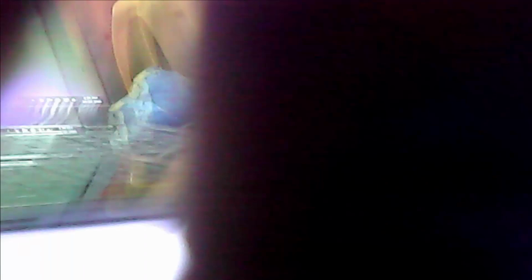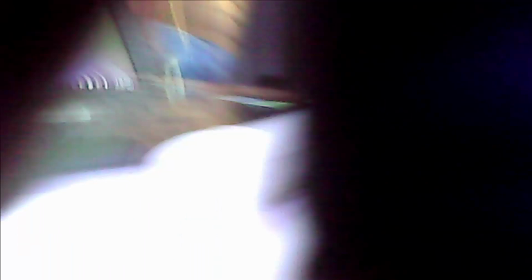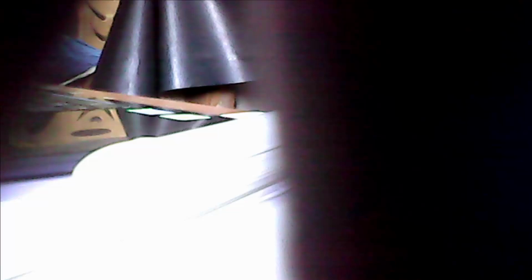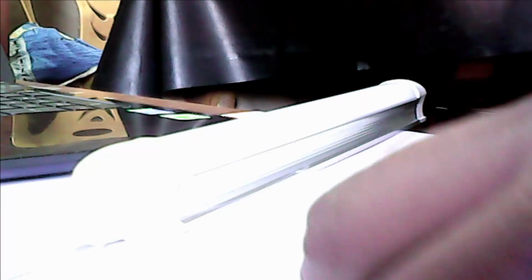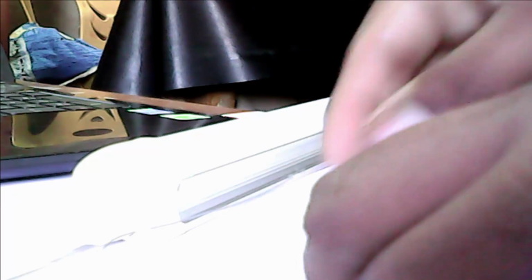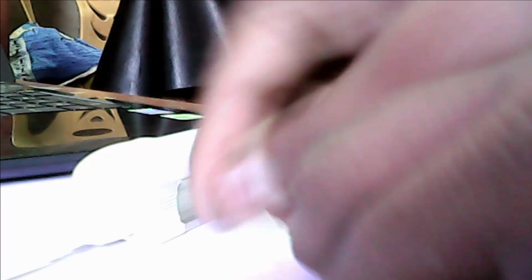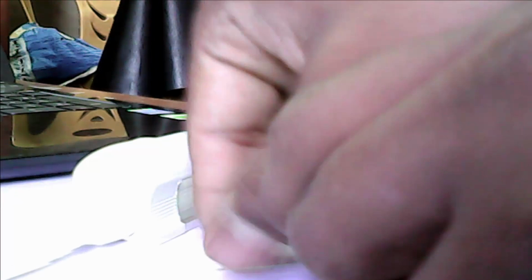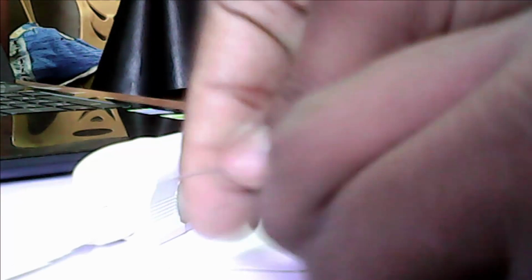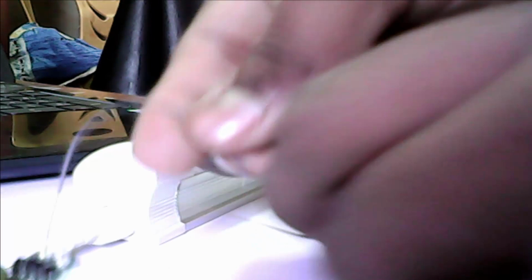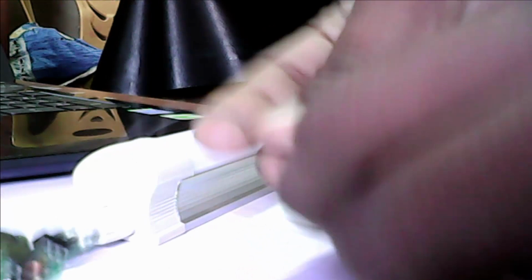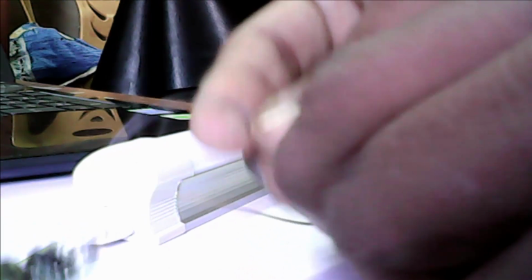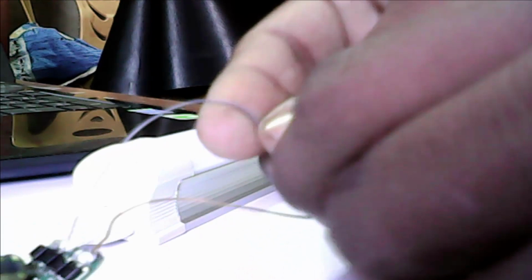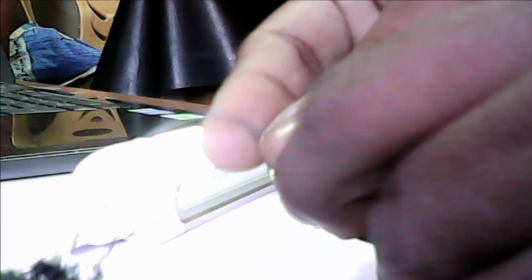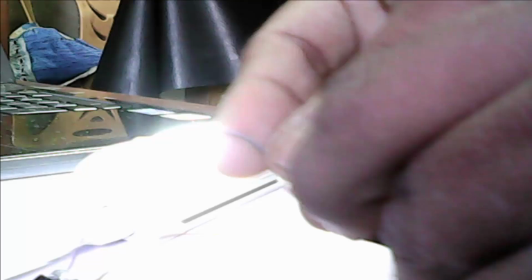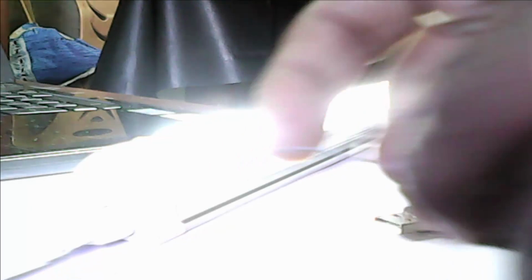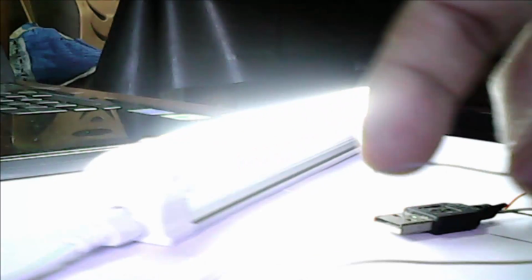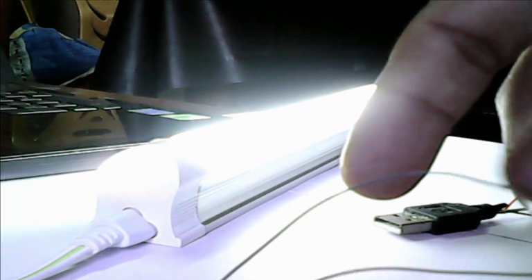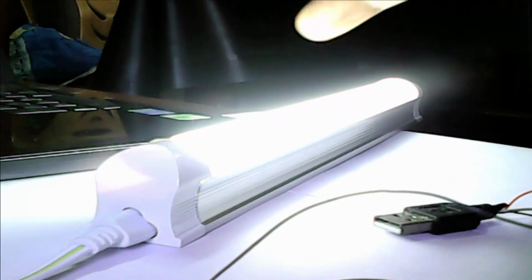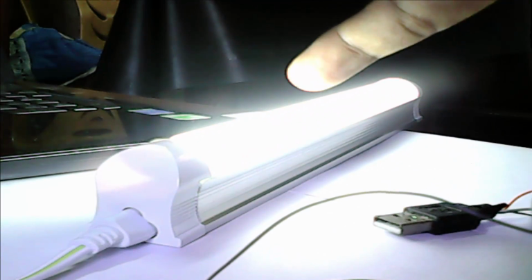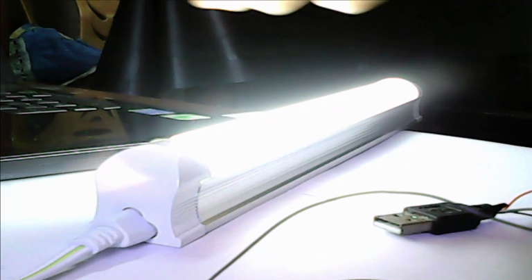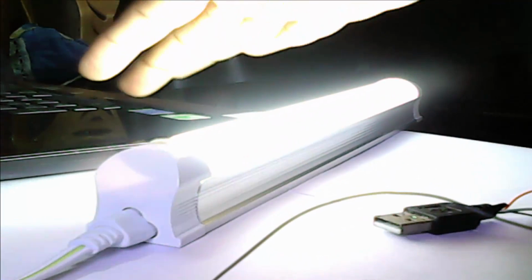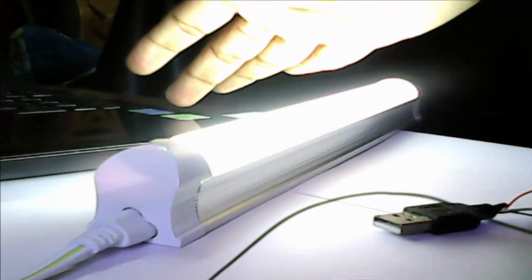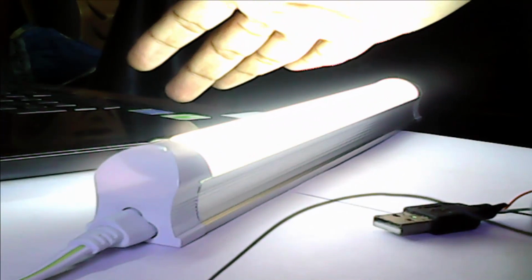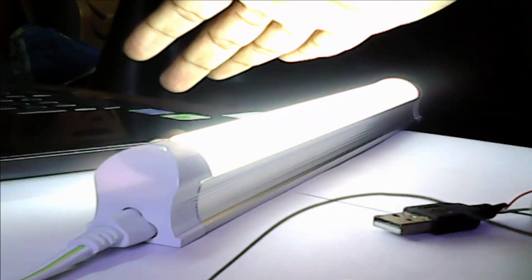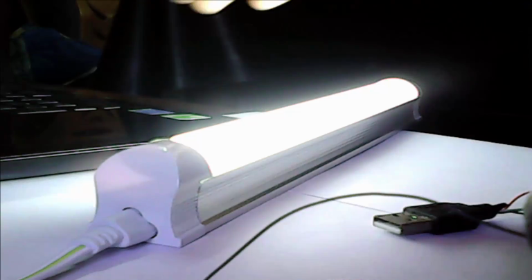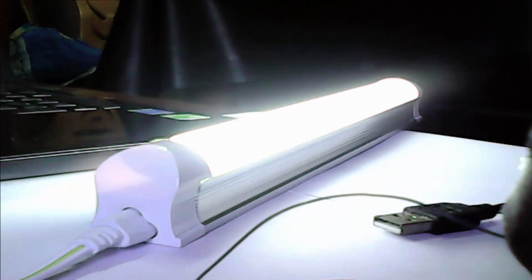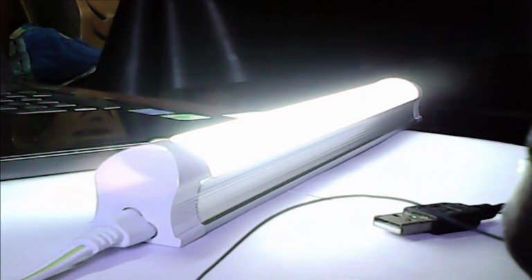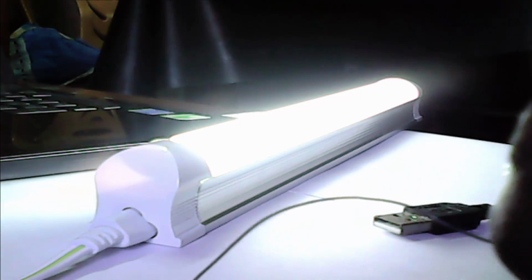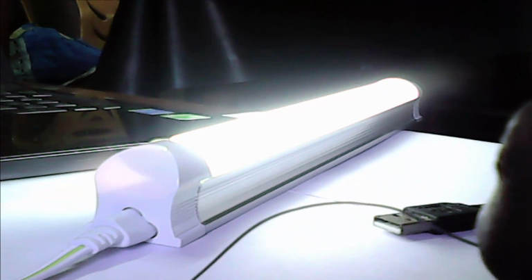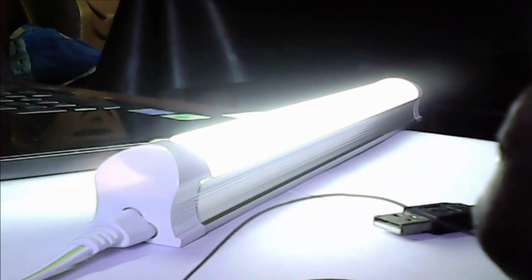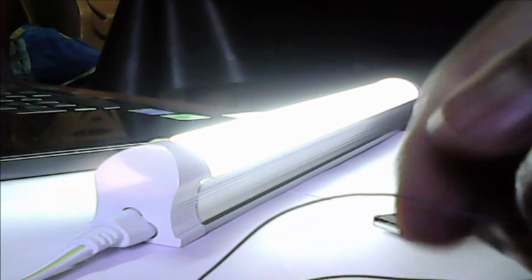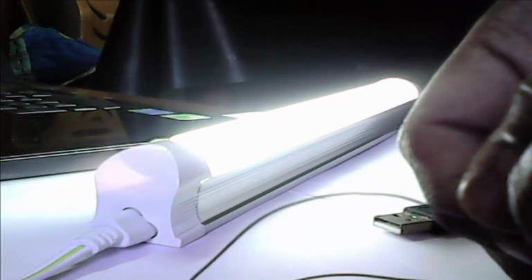I show you. See, this light is on — only 3.7 volt battery, not 12 volt.